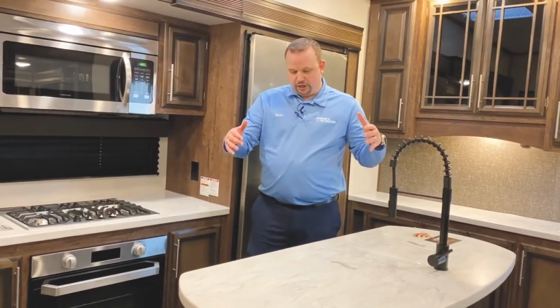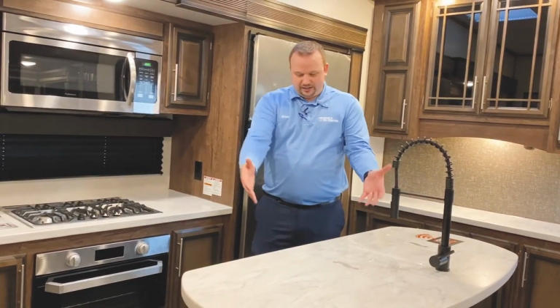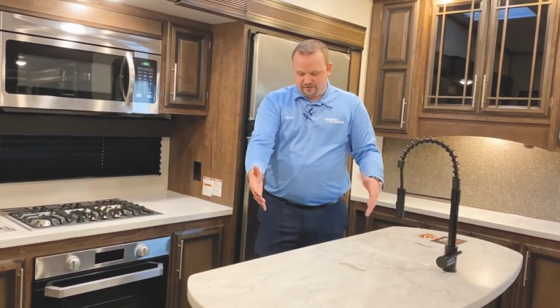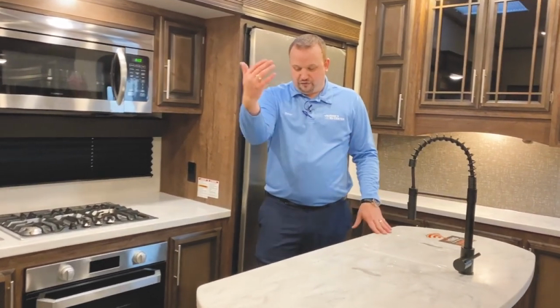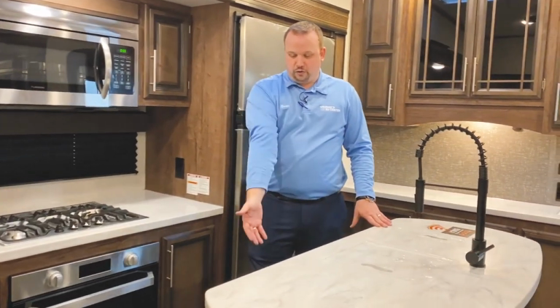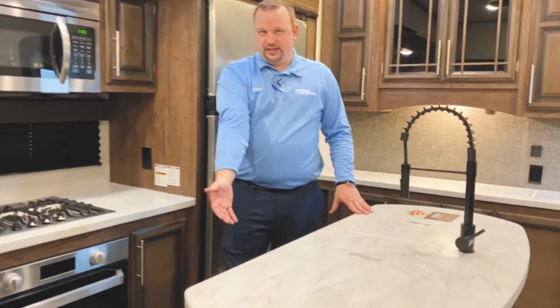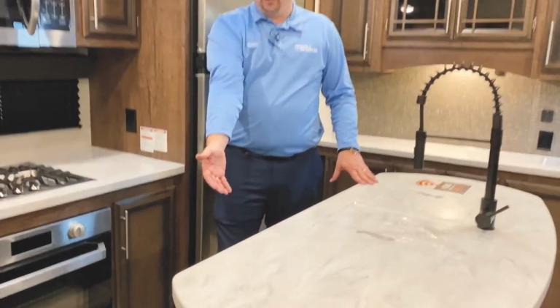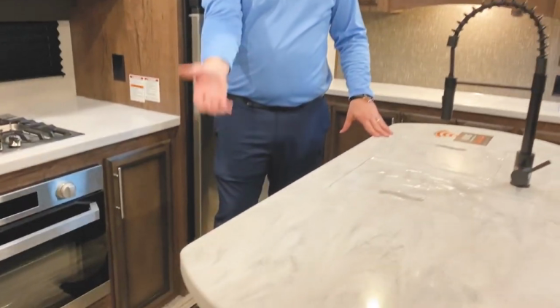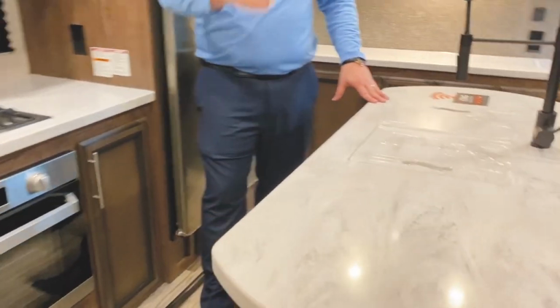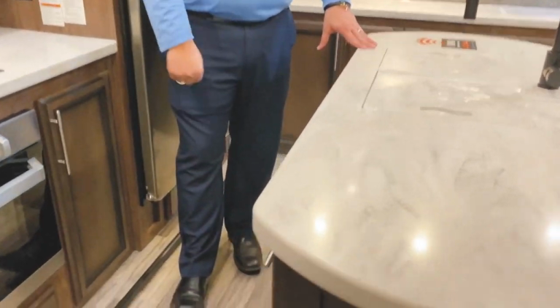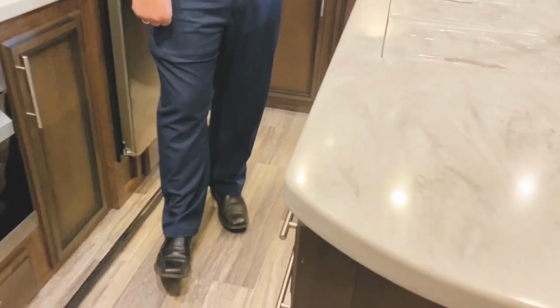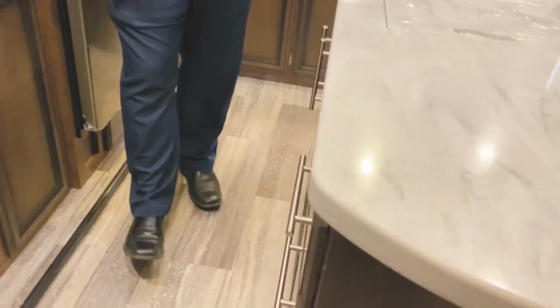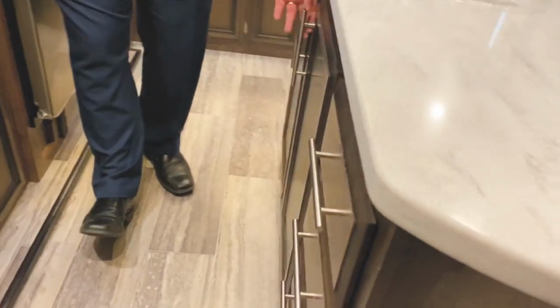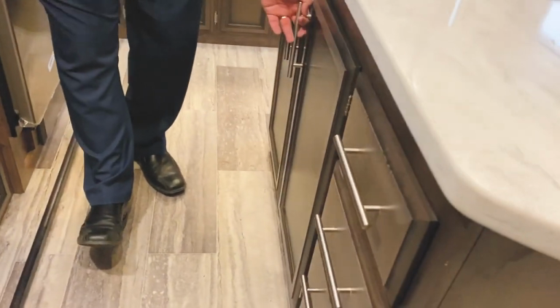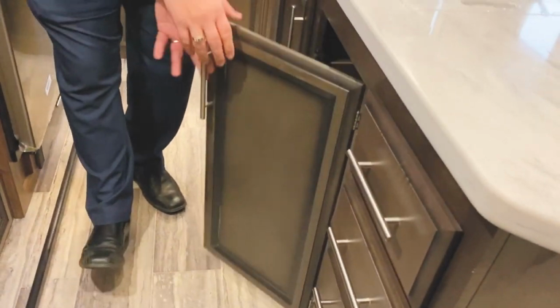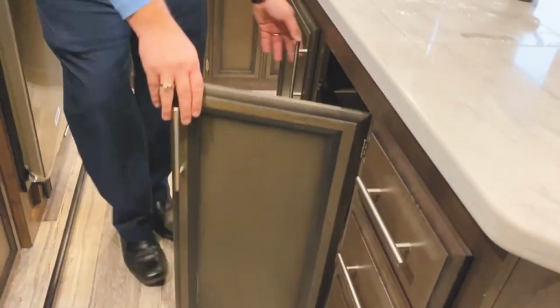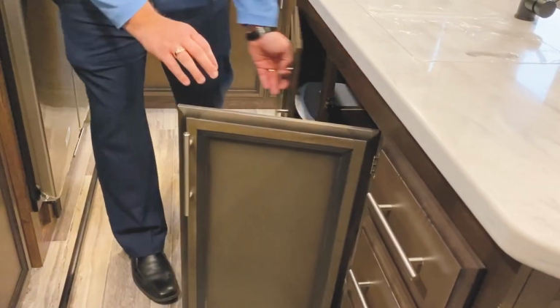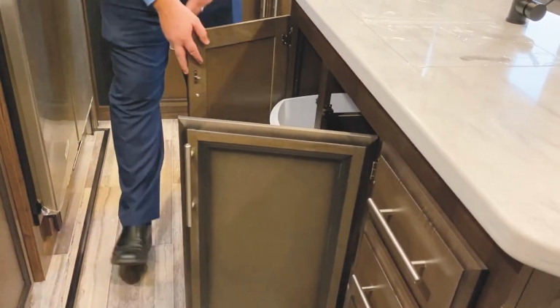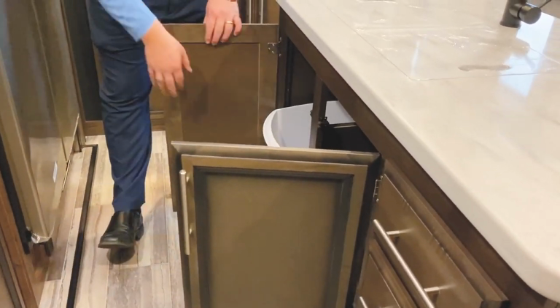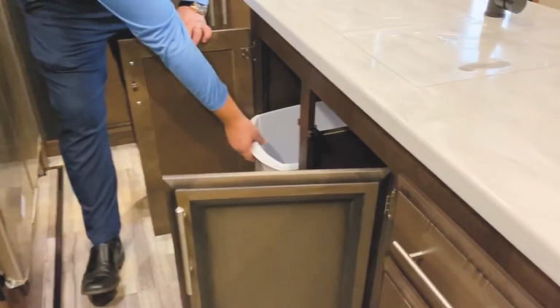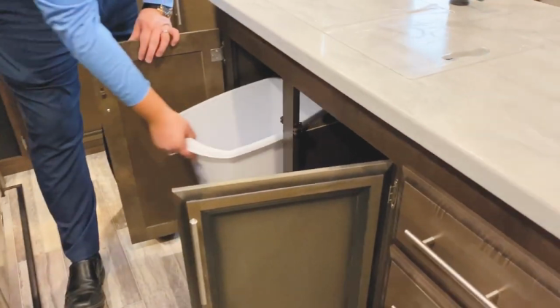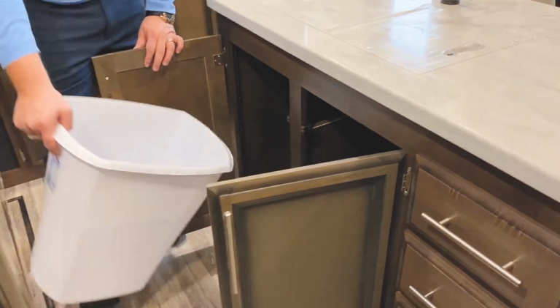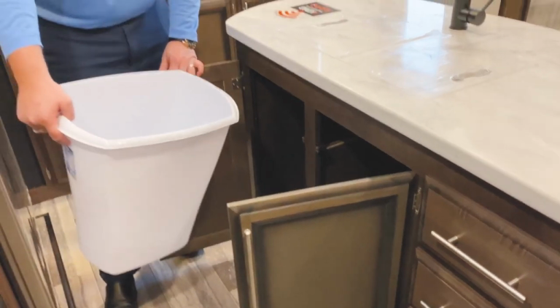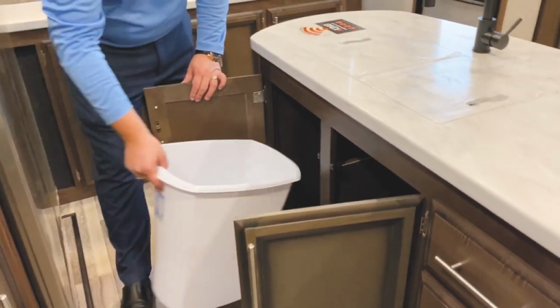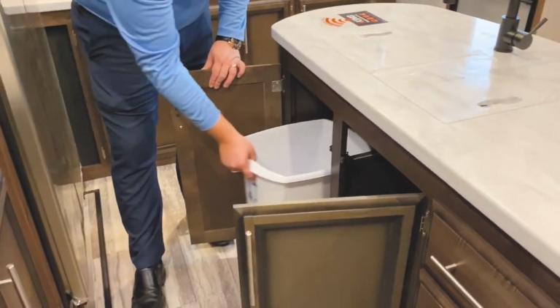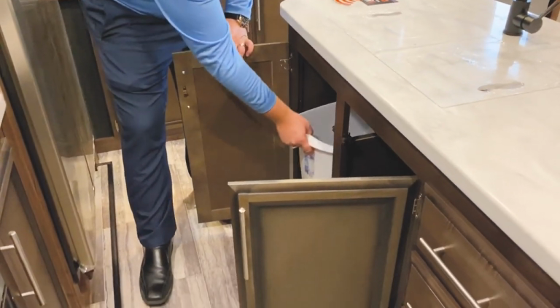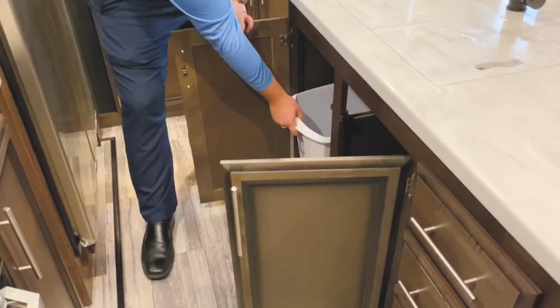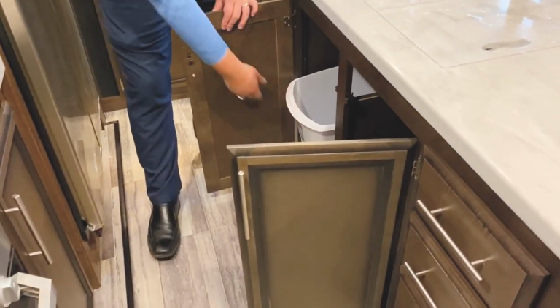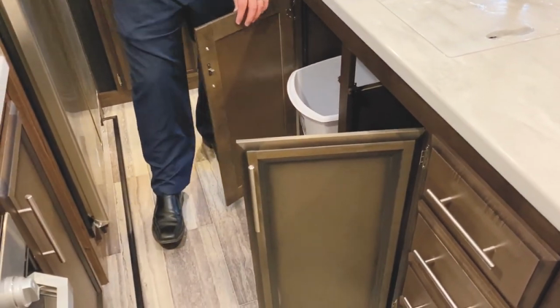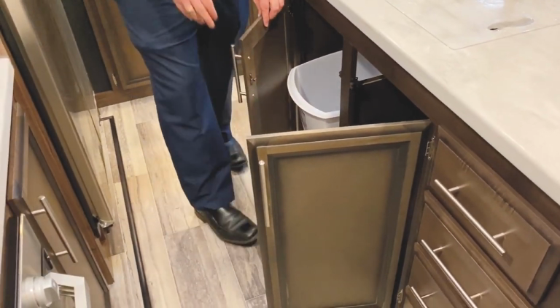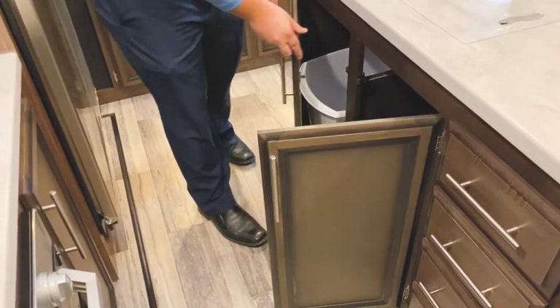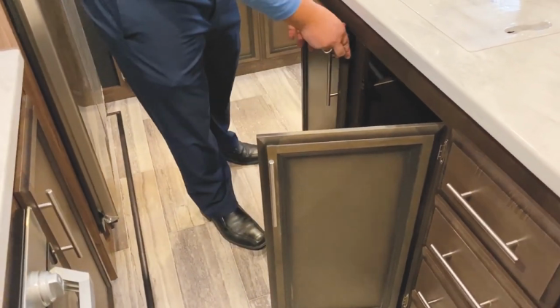Your island is going to feature four full extension drawers with 80-pound ball bearing glides, storage under the island, and it does come equipped with a trash can. So not only does it have a spot for the trash can, it comes with one as well, which is really nice.